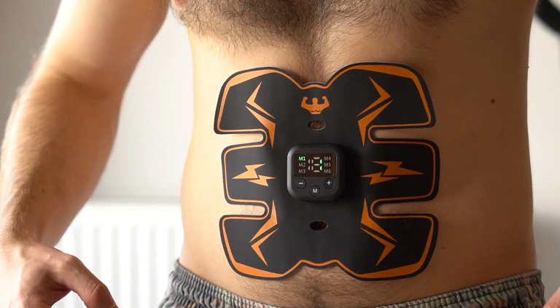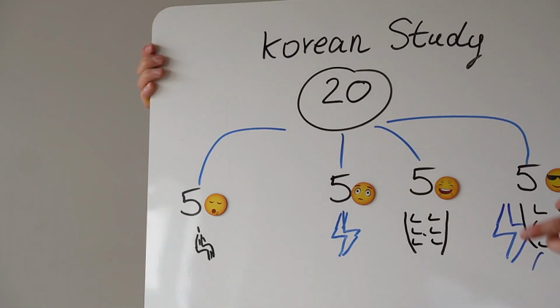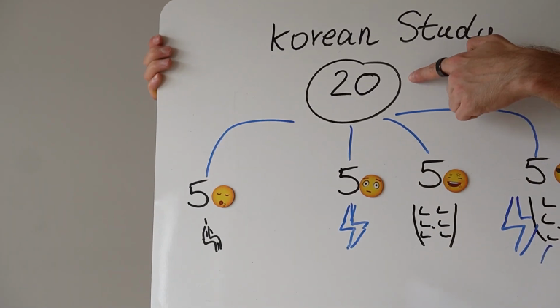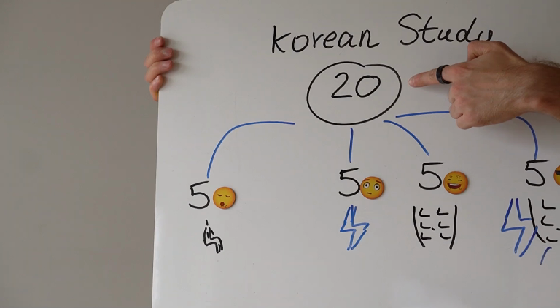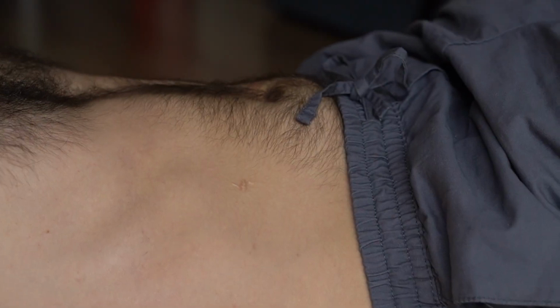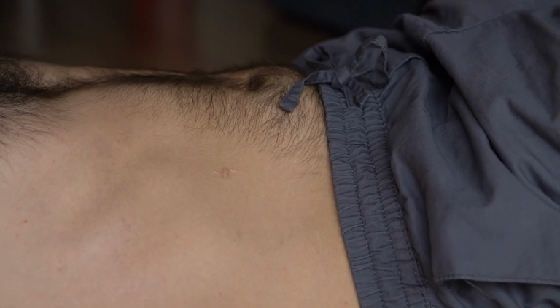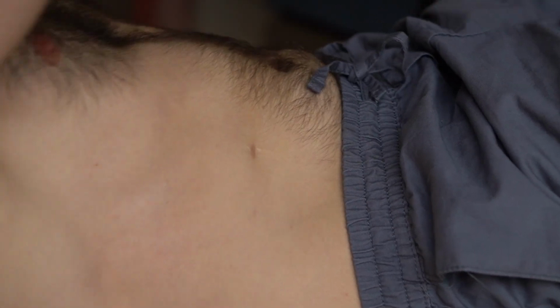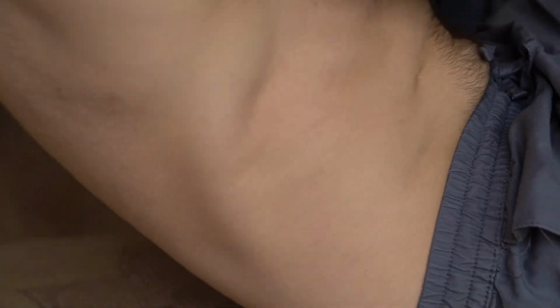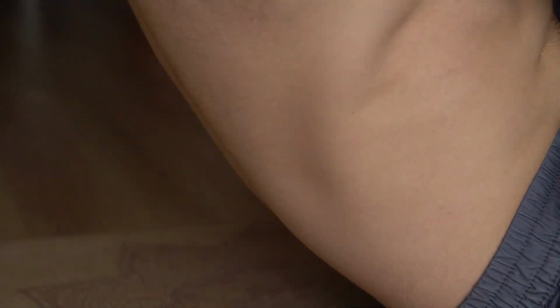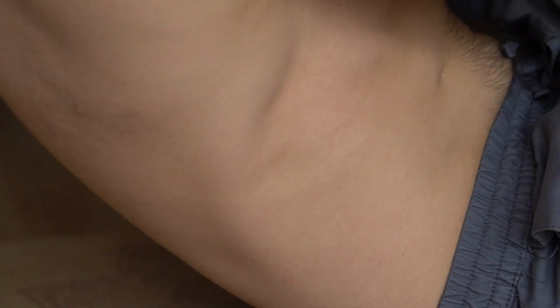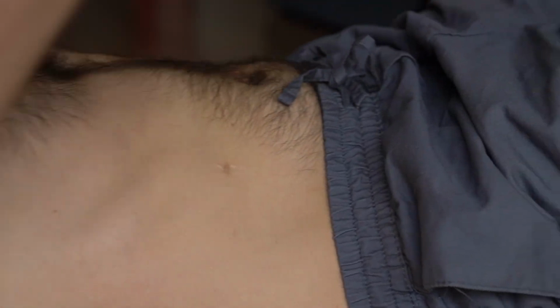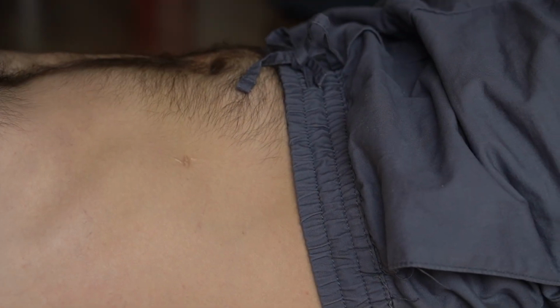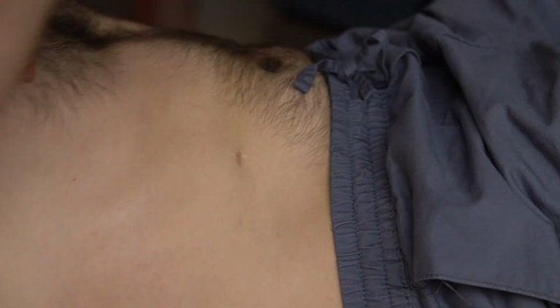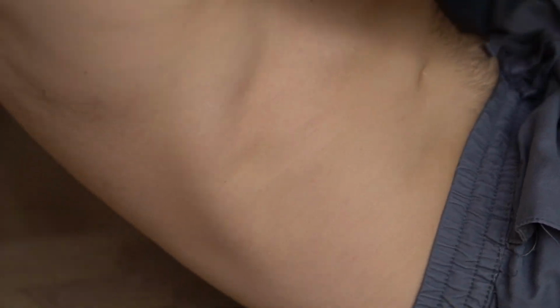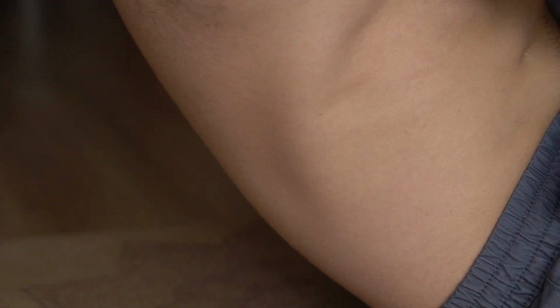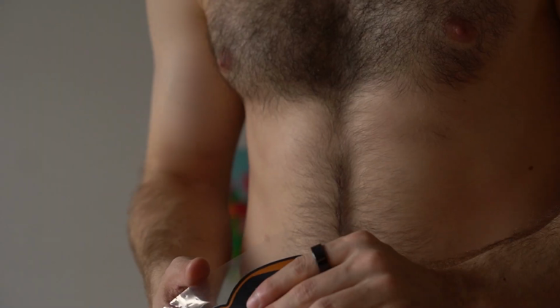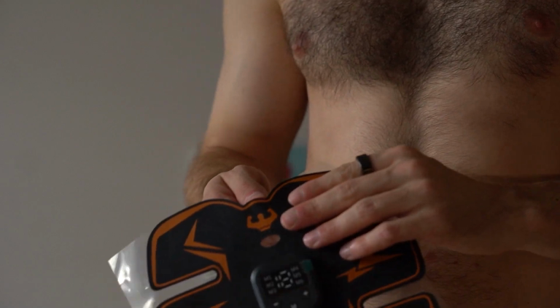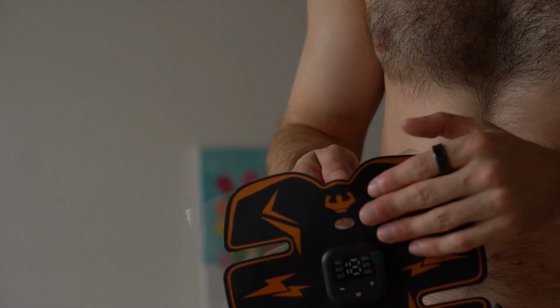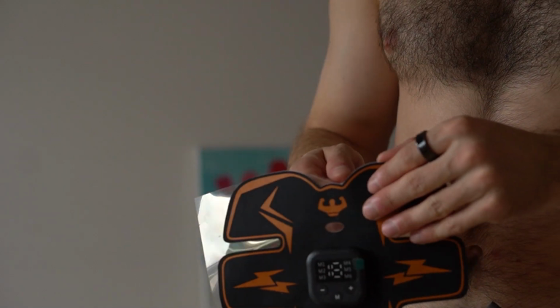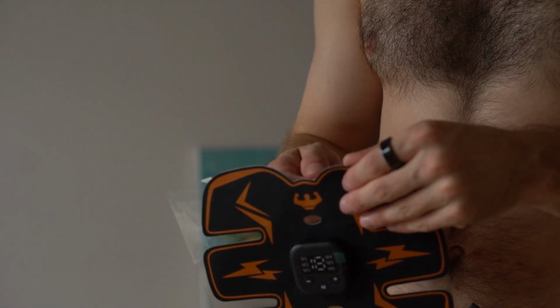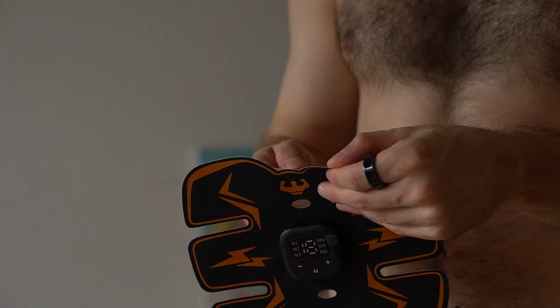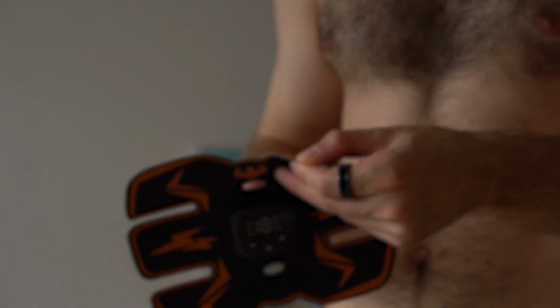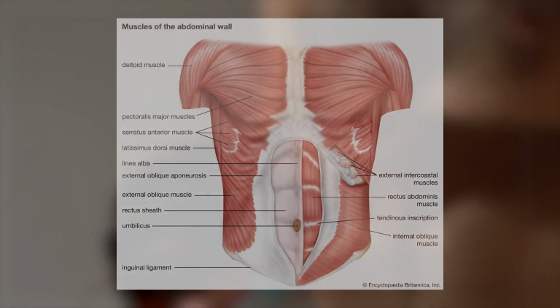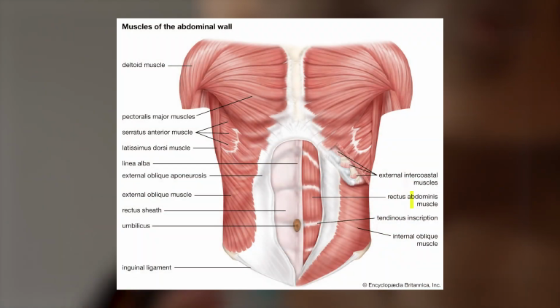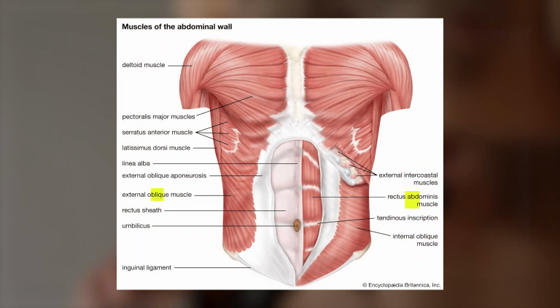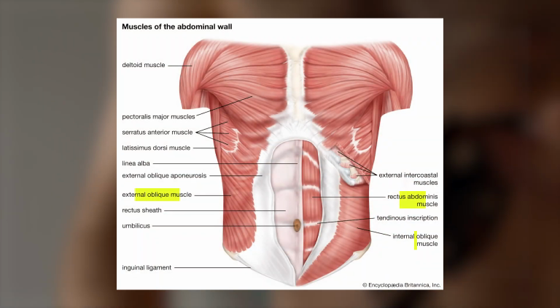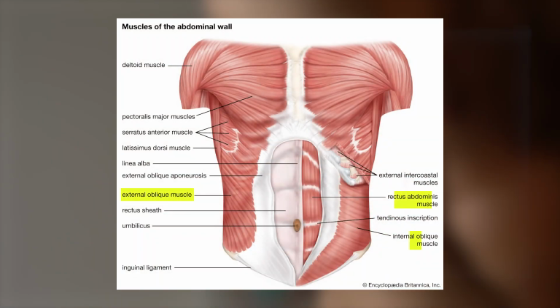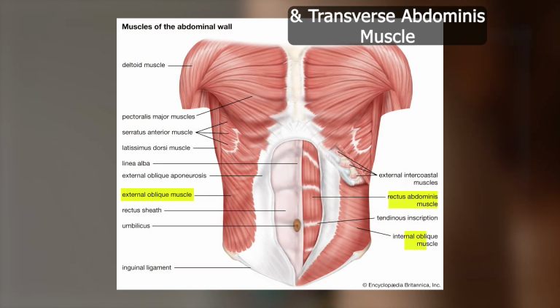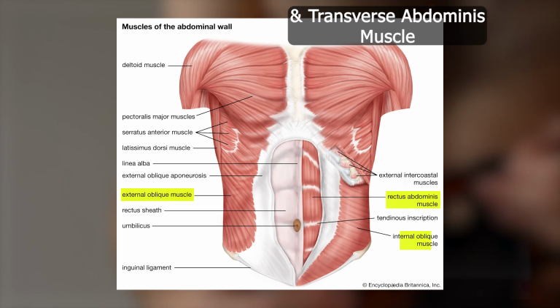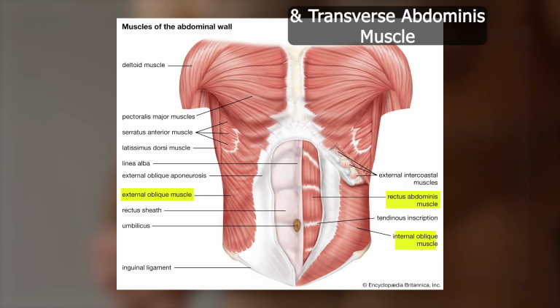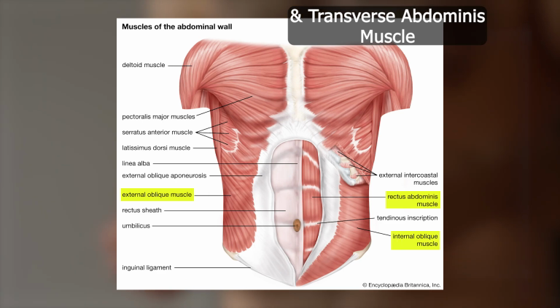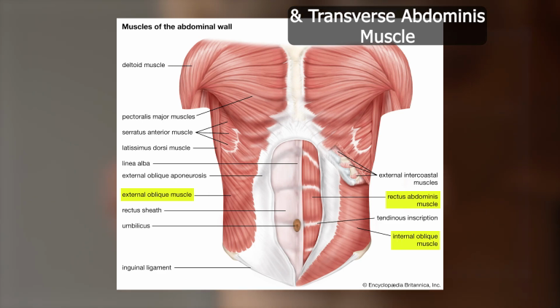The other group used an EMS abs stimulator that works in the same fashion as this Tonic Pro Muscle Toner. The third group did curl-ups, and the fourth group did both curl-ups and electric muscle stimulation. Scientists then measured the thickness of 4 crucial abdominal muscles to find the best way to build up muscle.